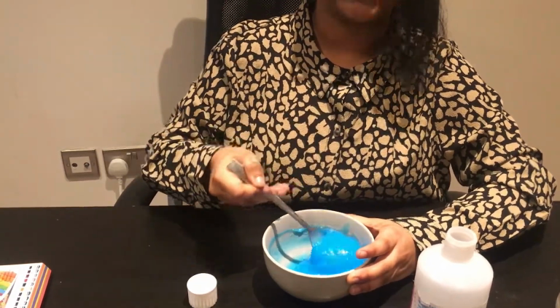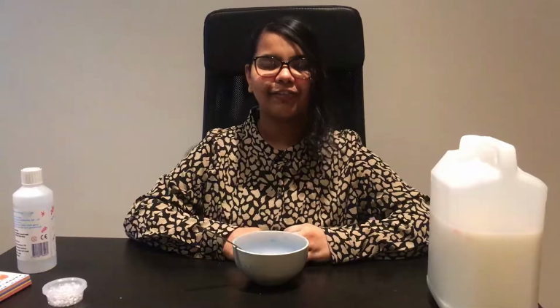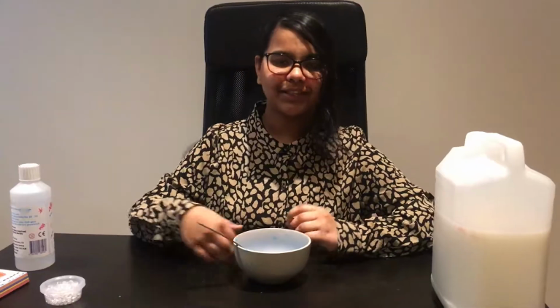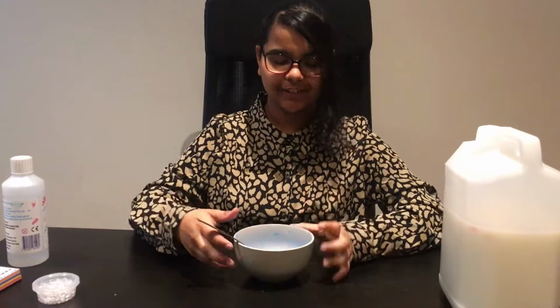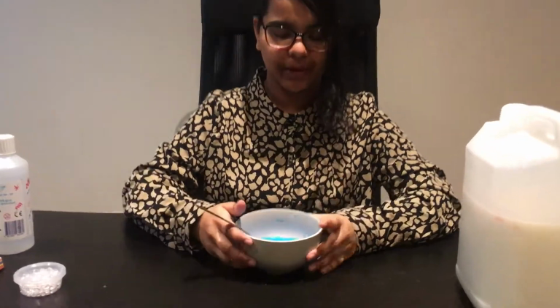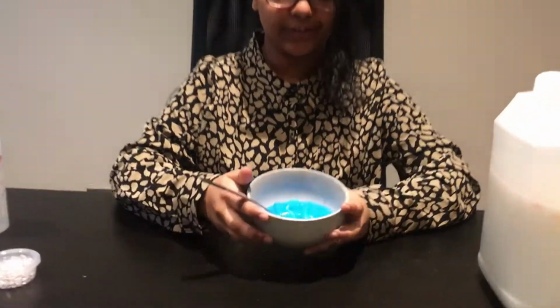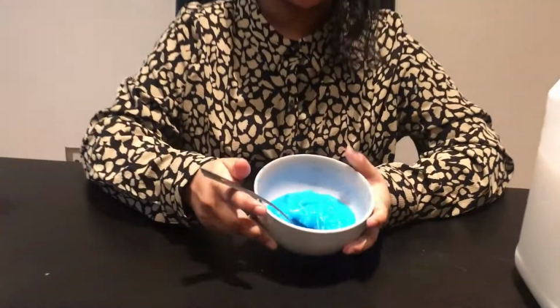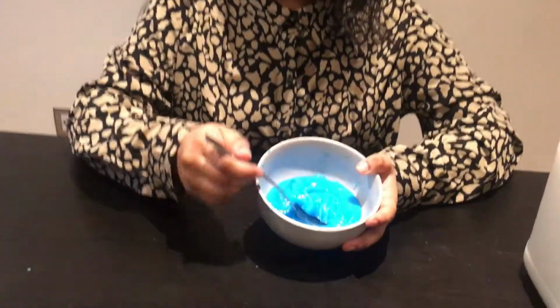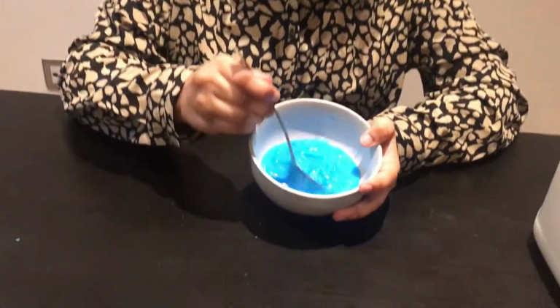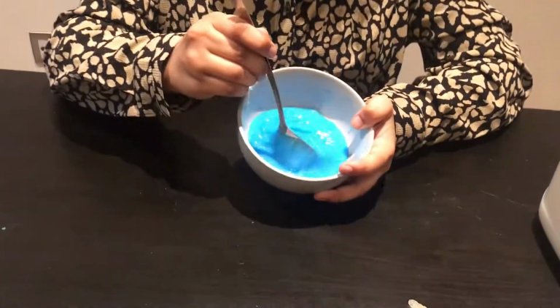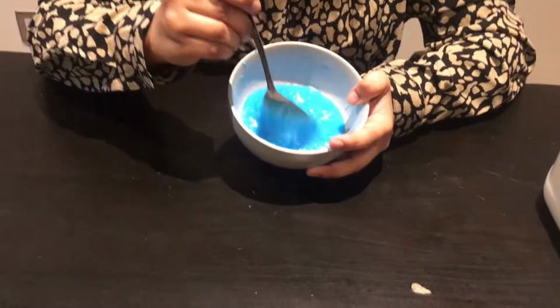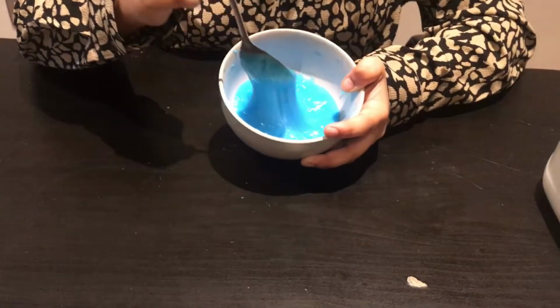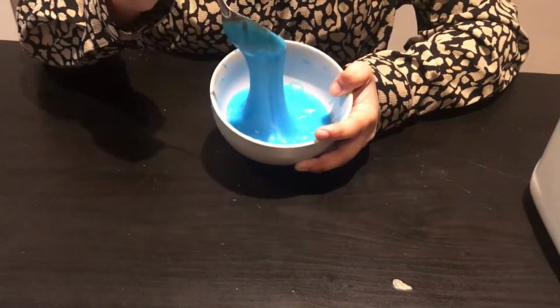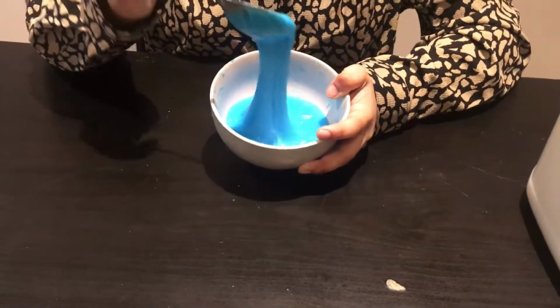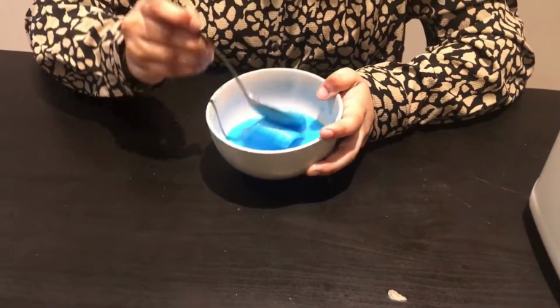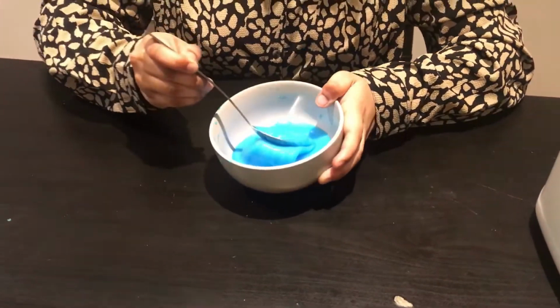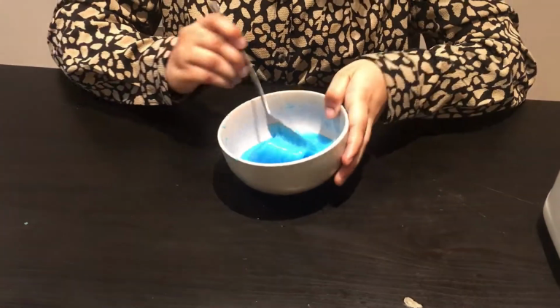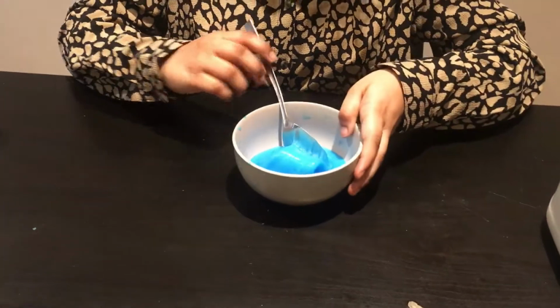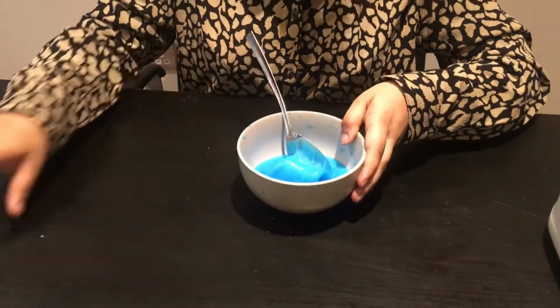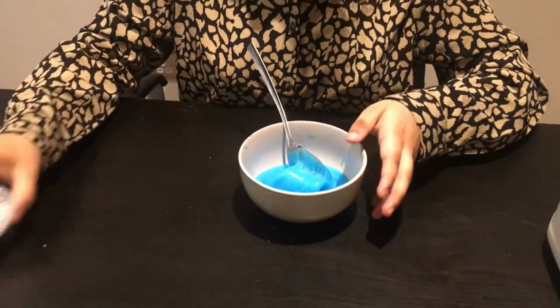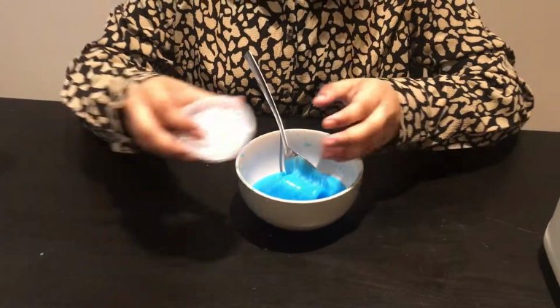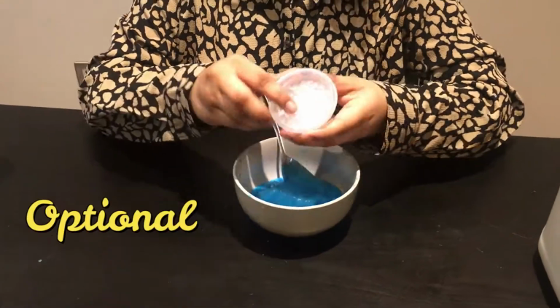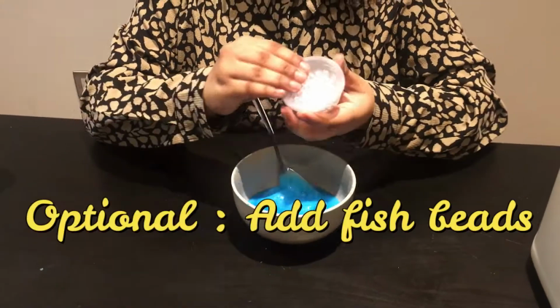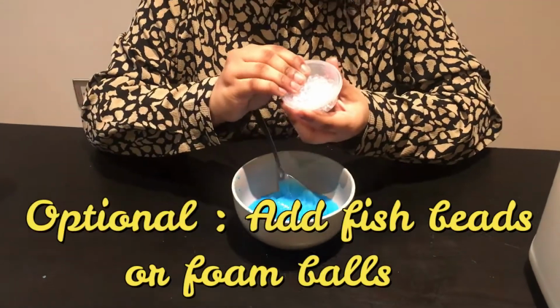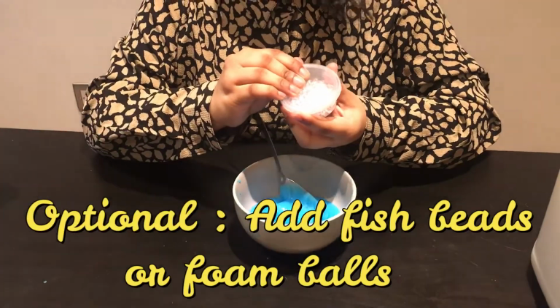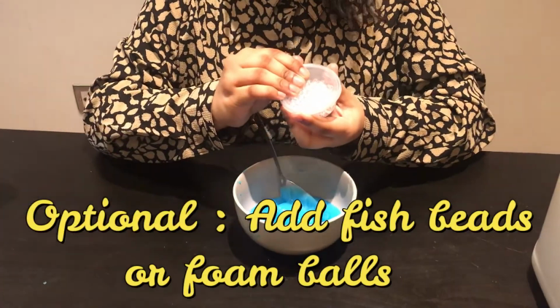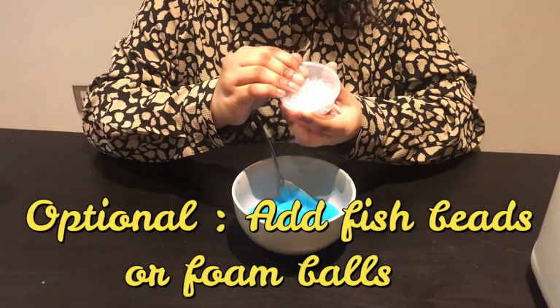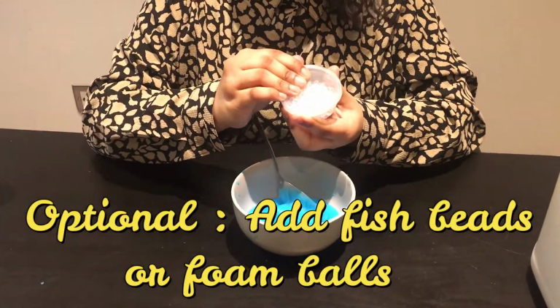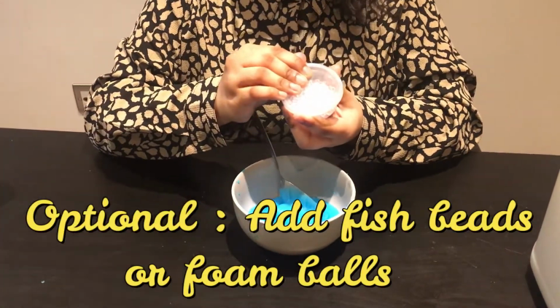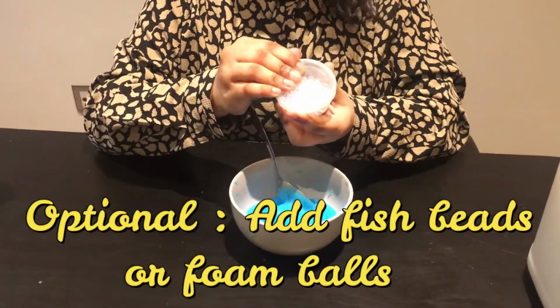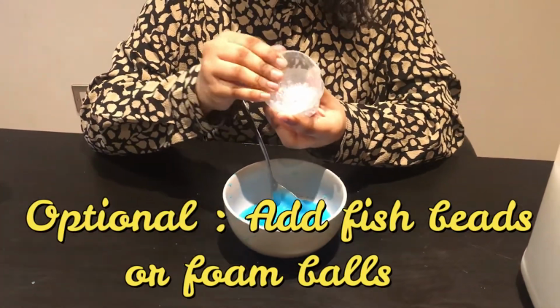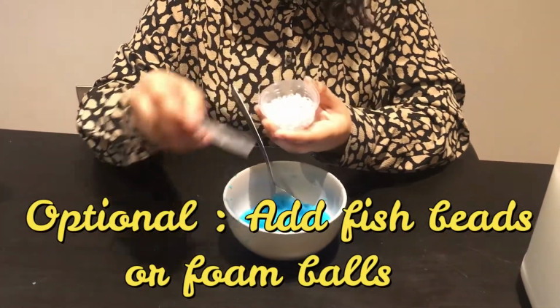After mixing, your slime should look like this, and if you want to add more, you can add some fish beads or foam balls. I'm adding fish beads.